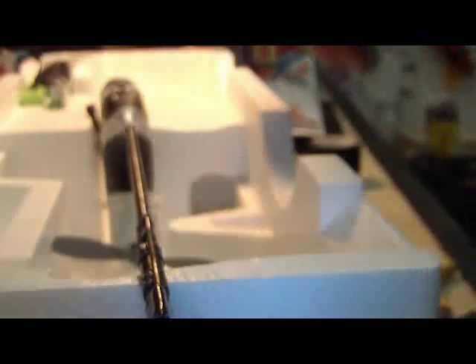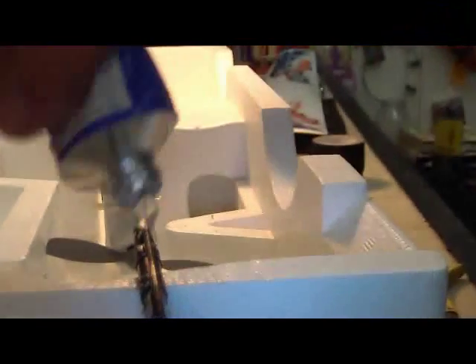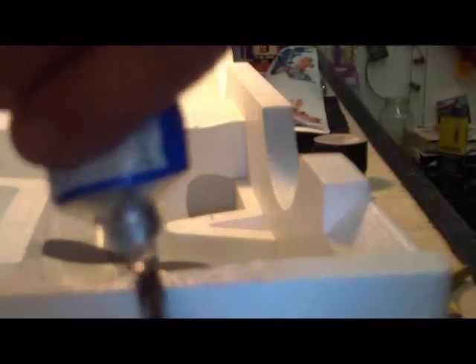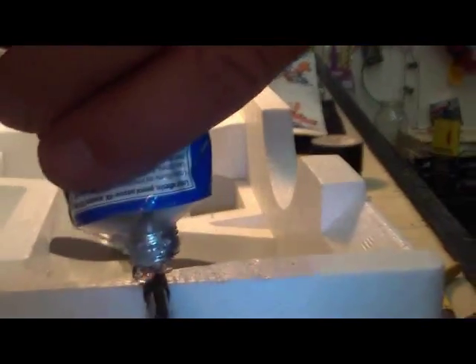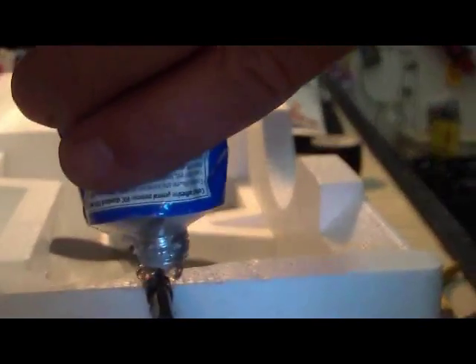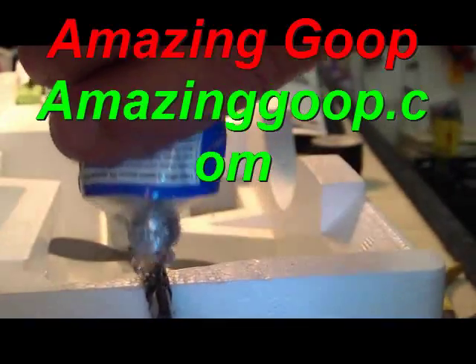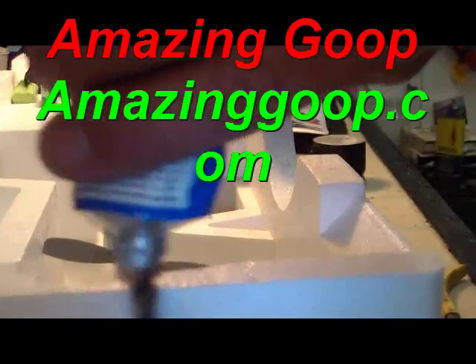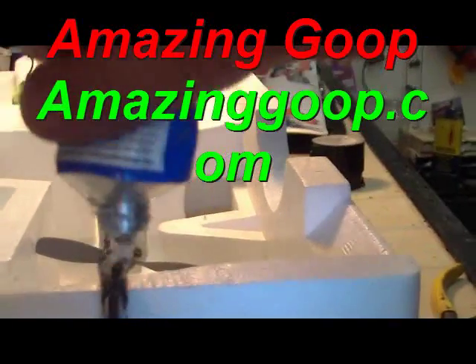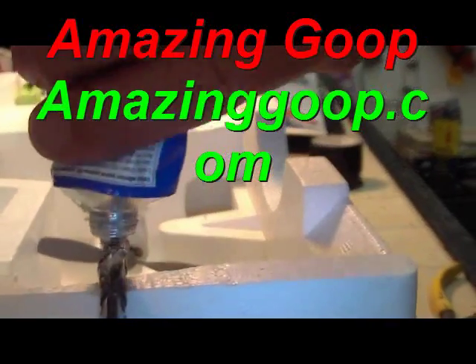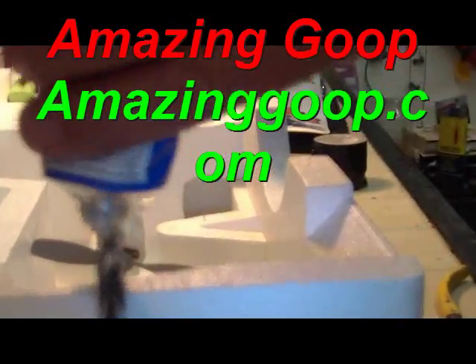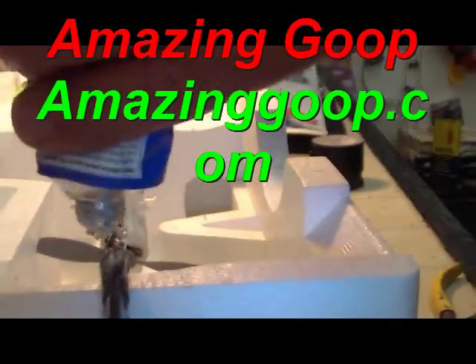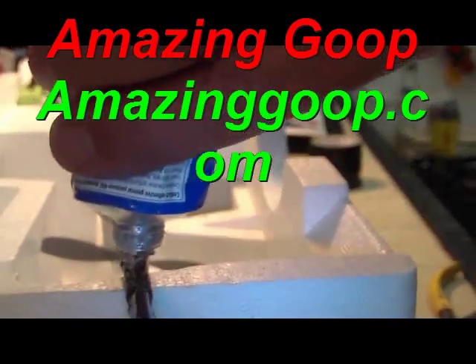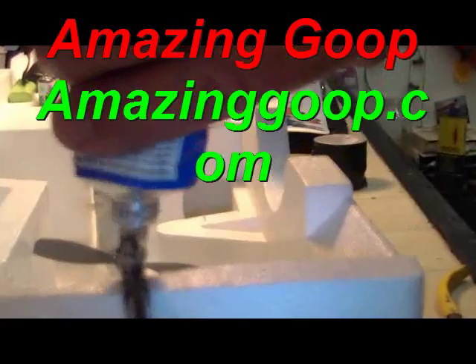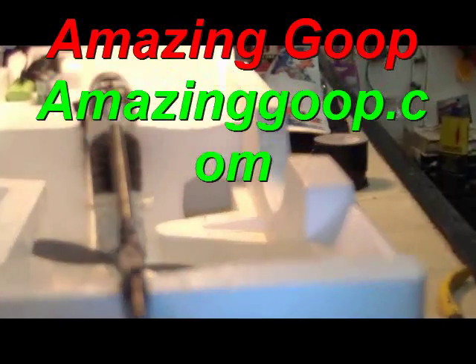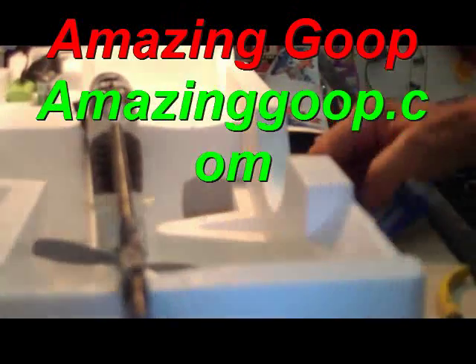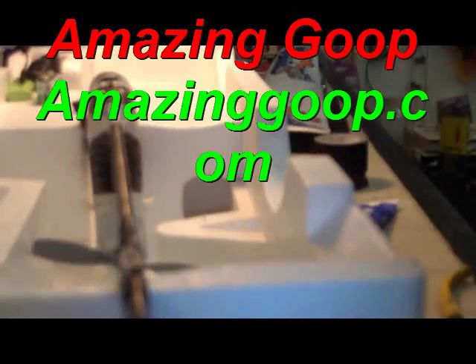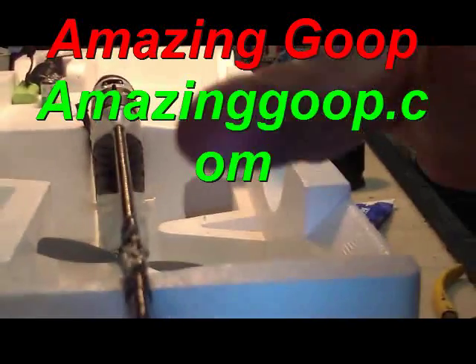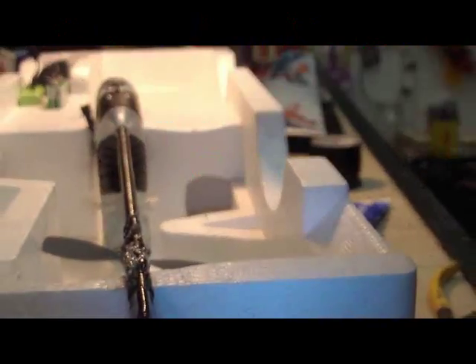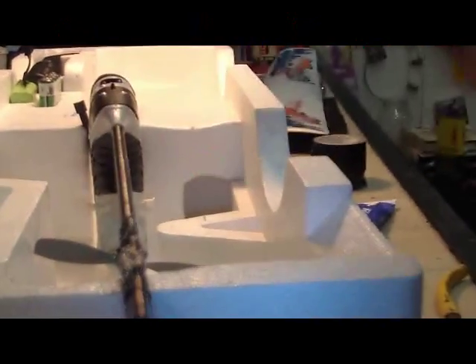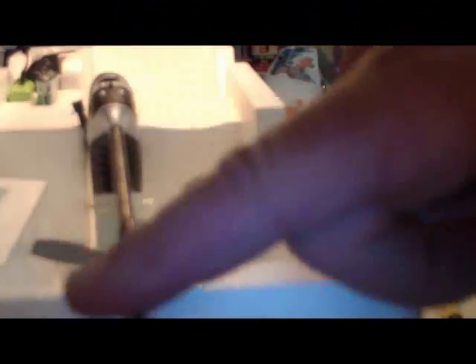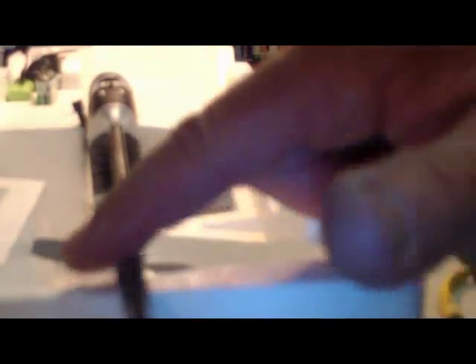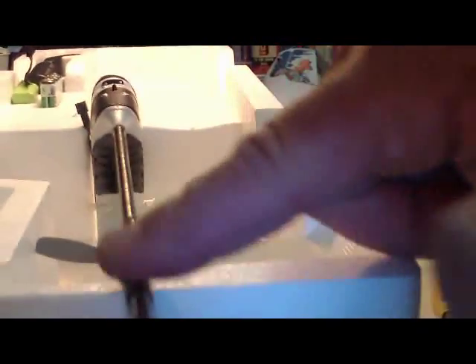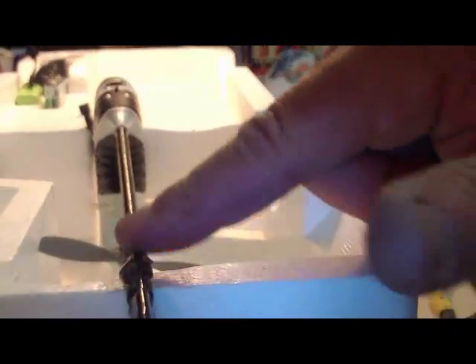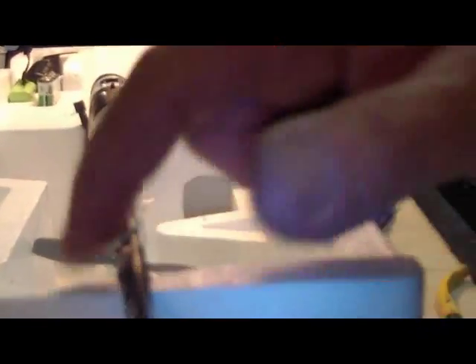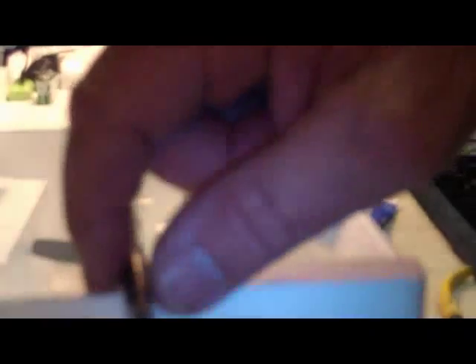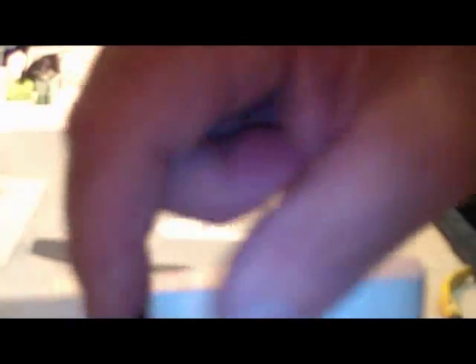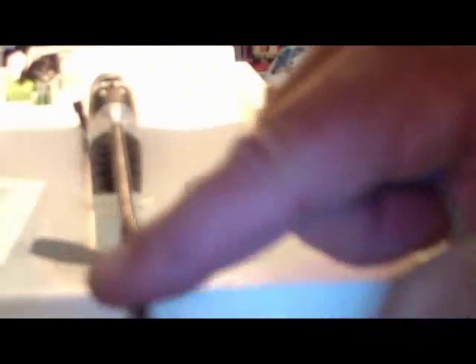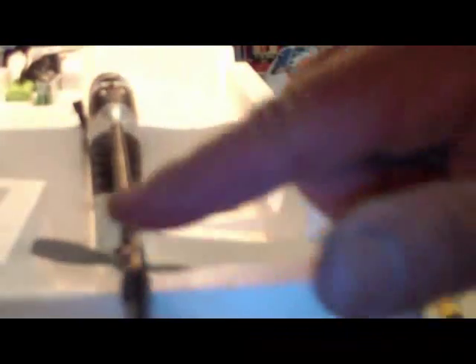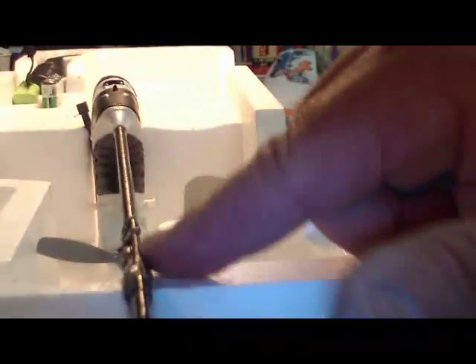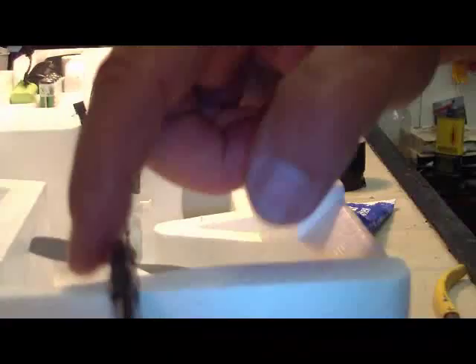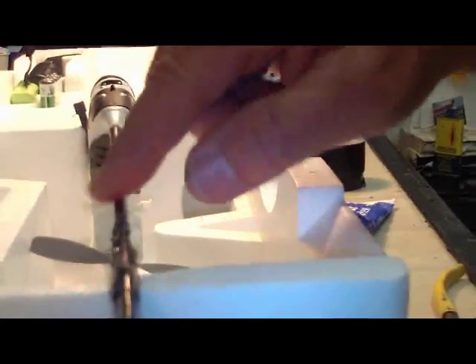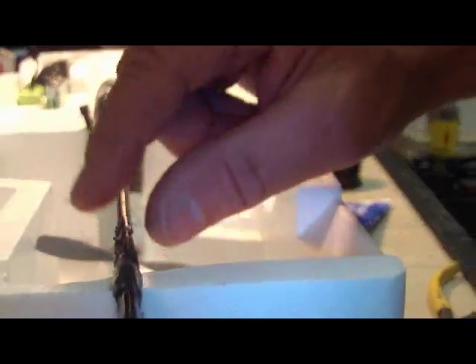Take another little bit of Amazing Goop and put it right here. This is also making a good landing gear skid. Wet your finger and smooth this out a little bit and we're good to go.